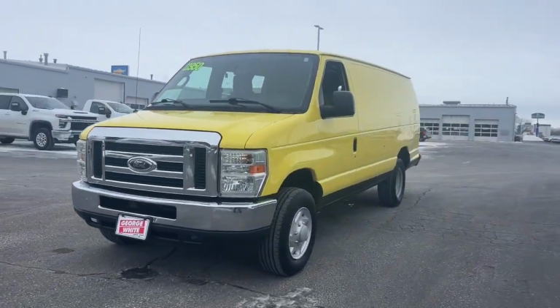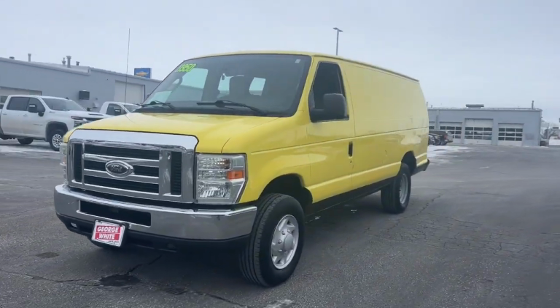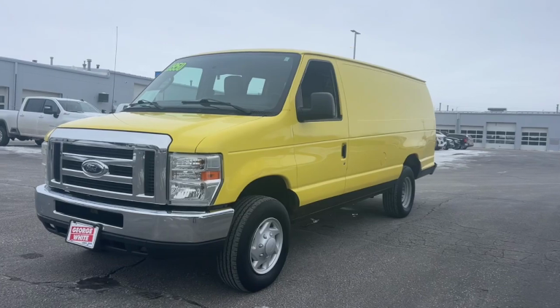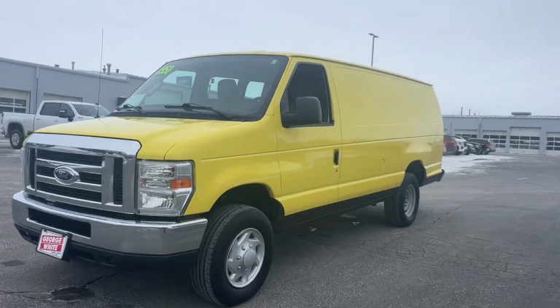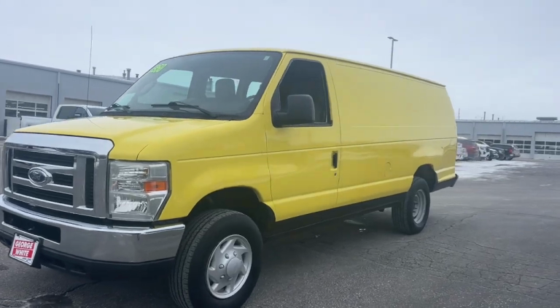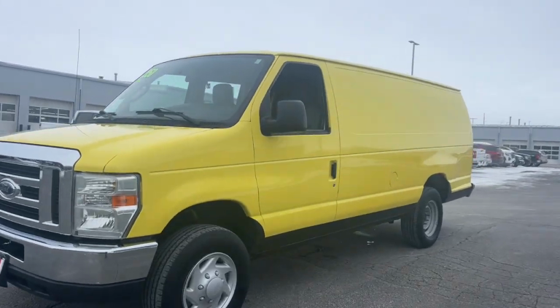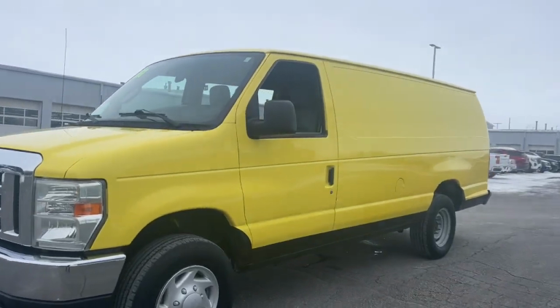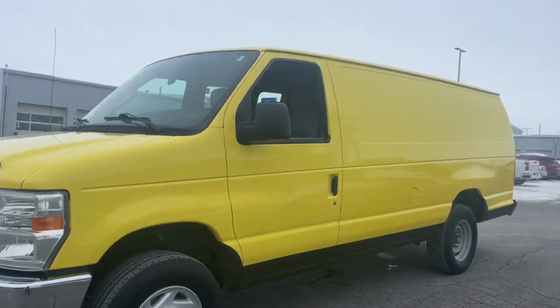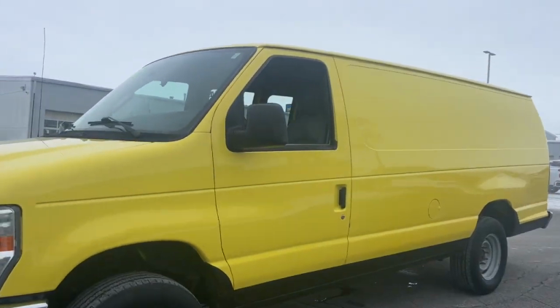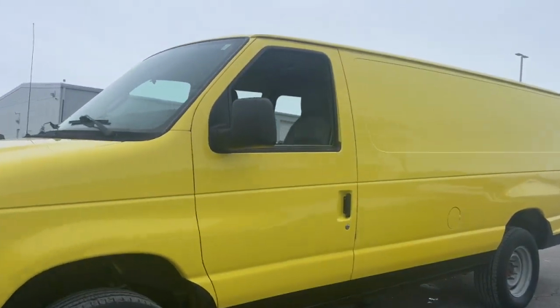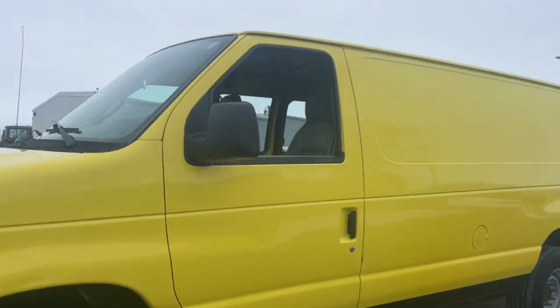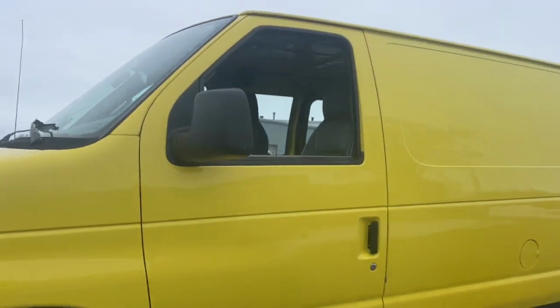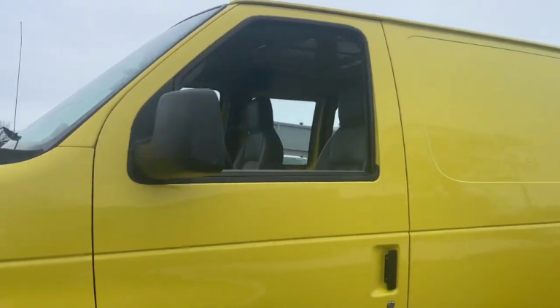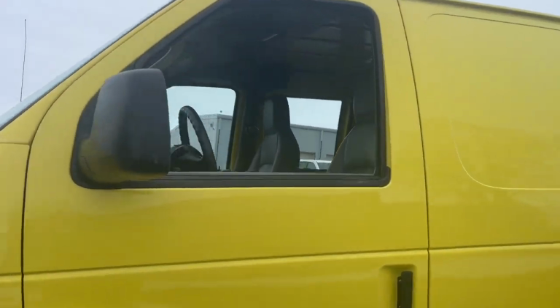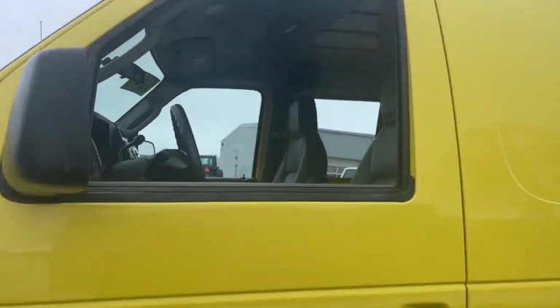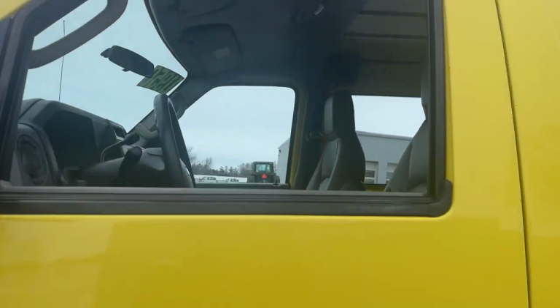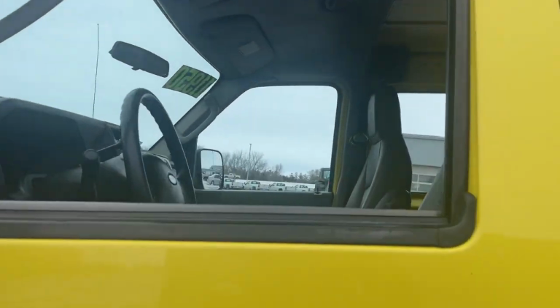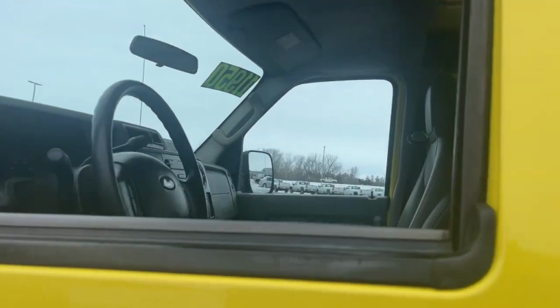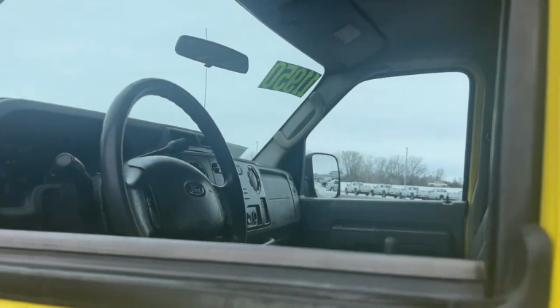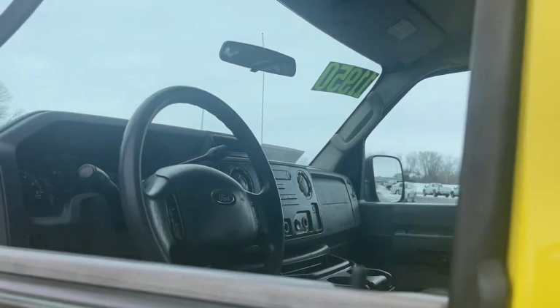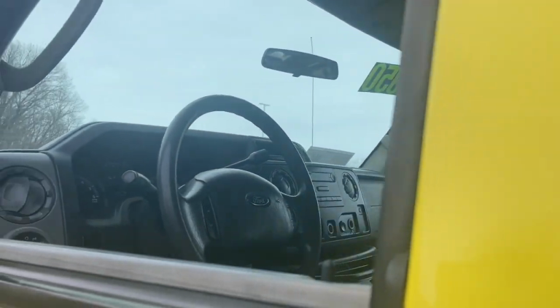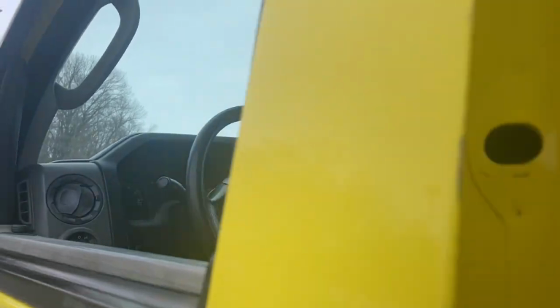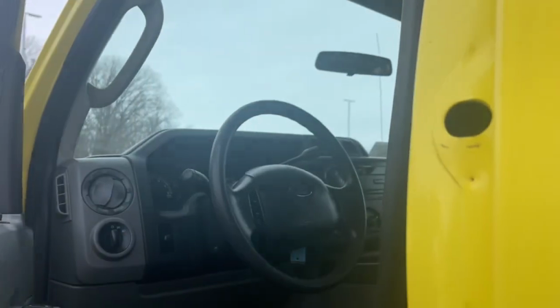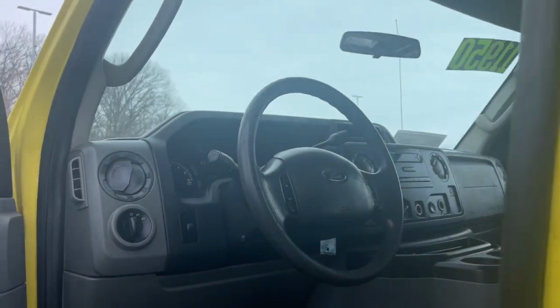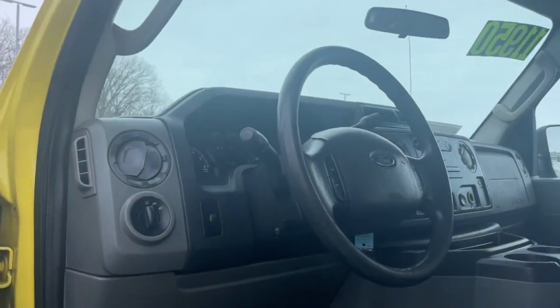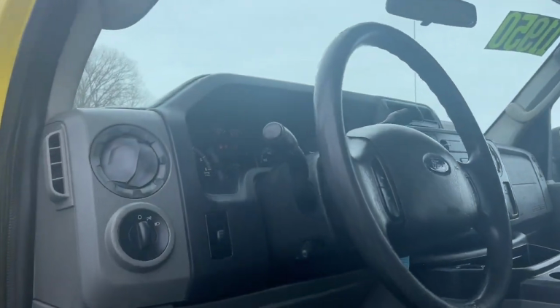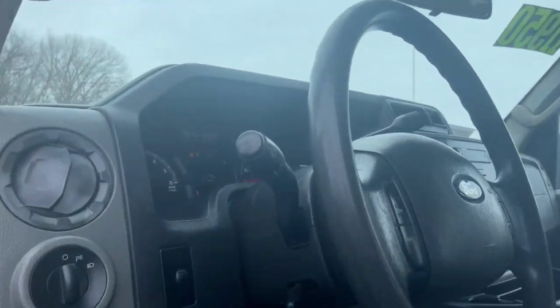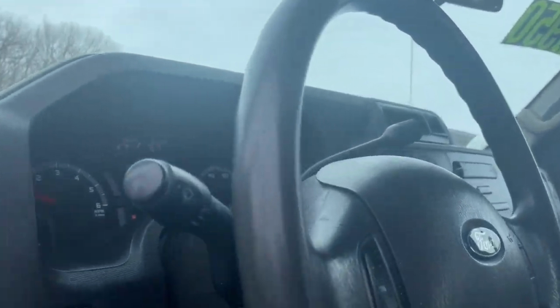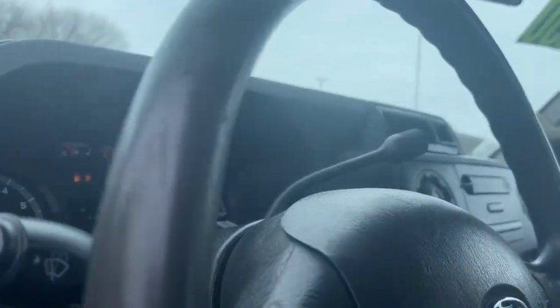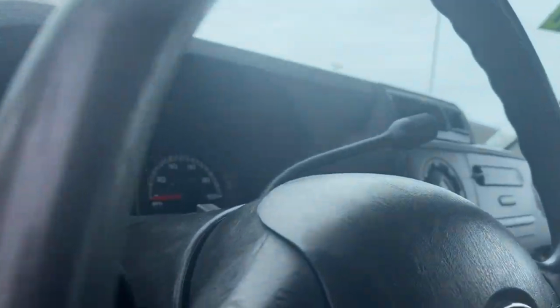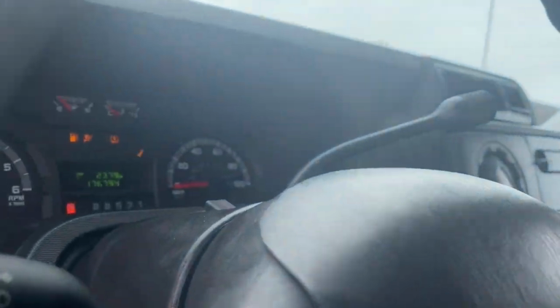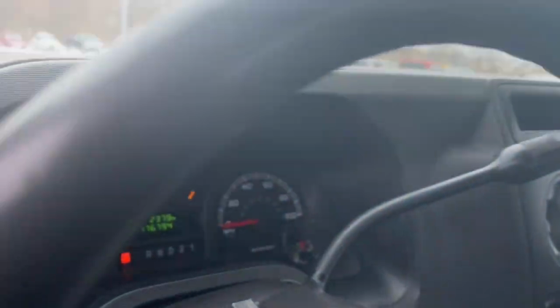Enjoy a view of this boldly styled Ford E350, the mighty full-size commercial van that does the heavy lifting so you can build a strong business.